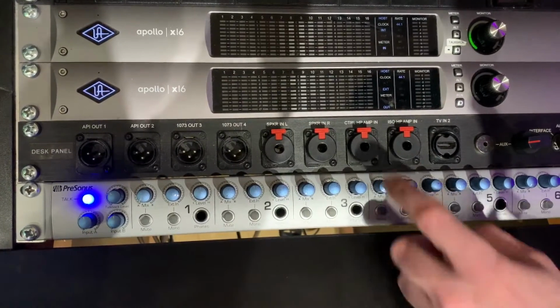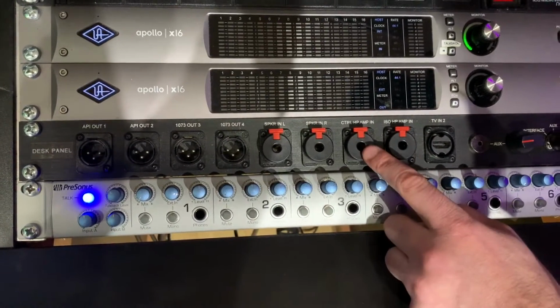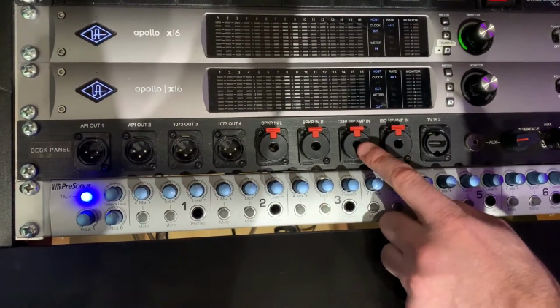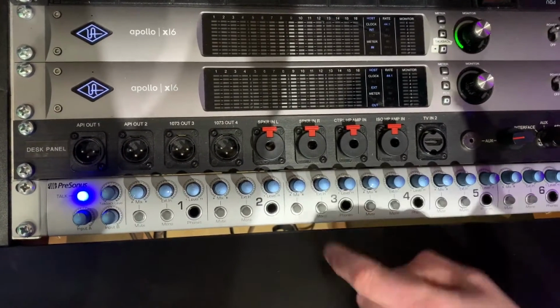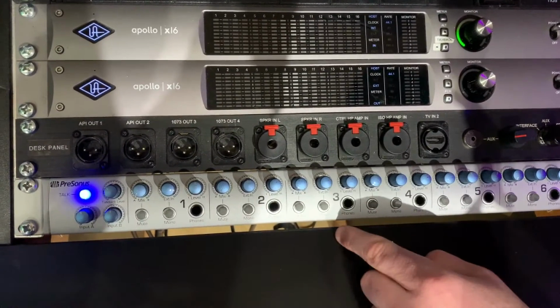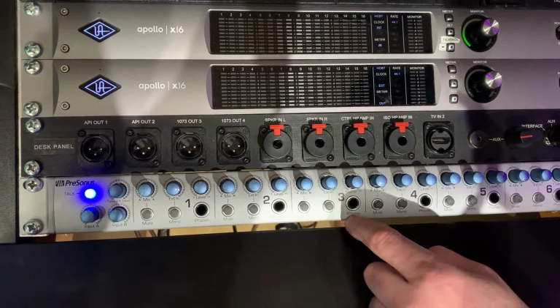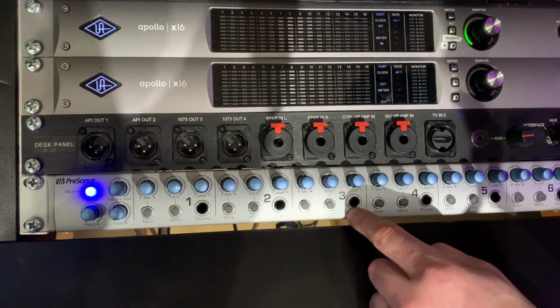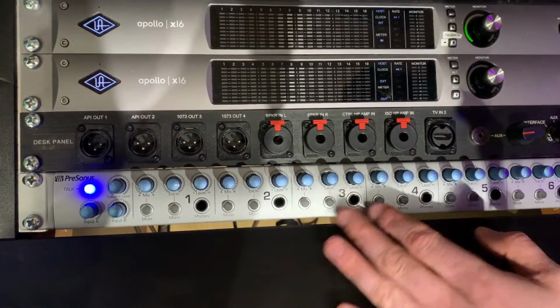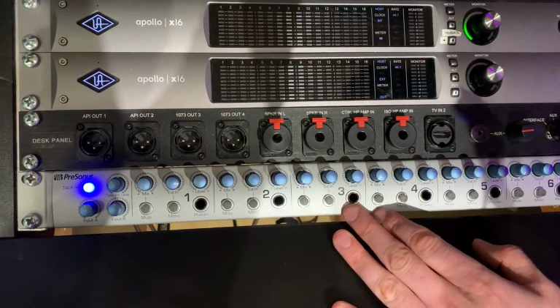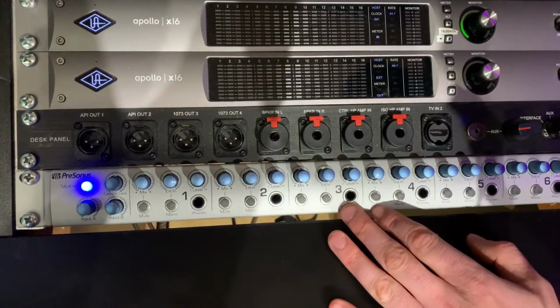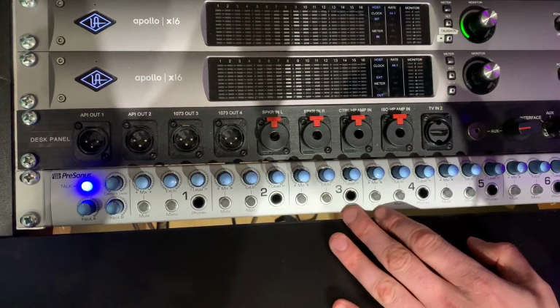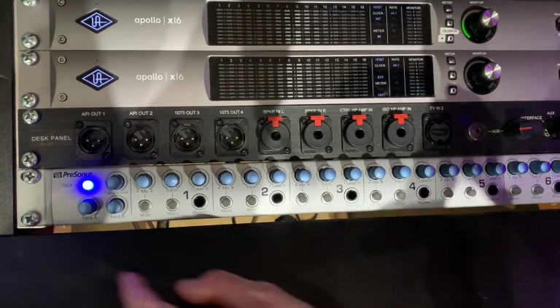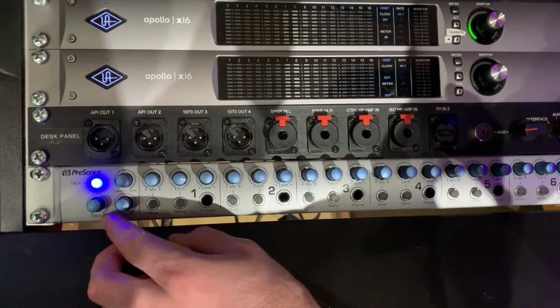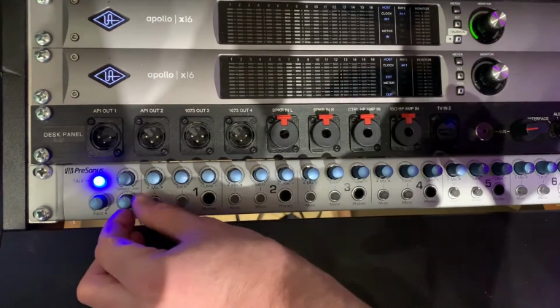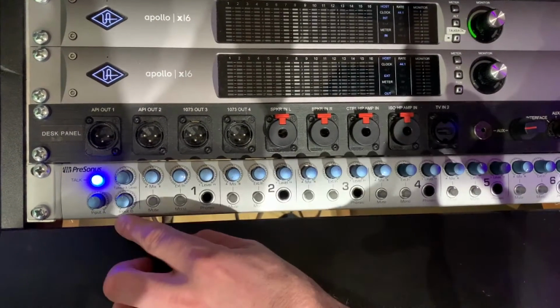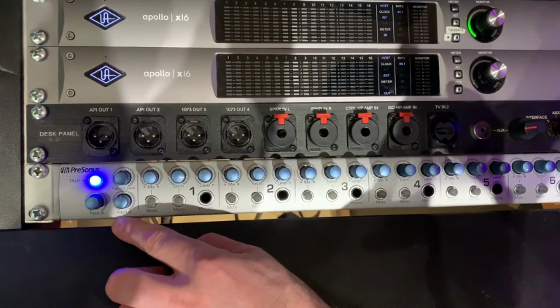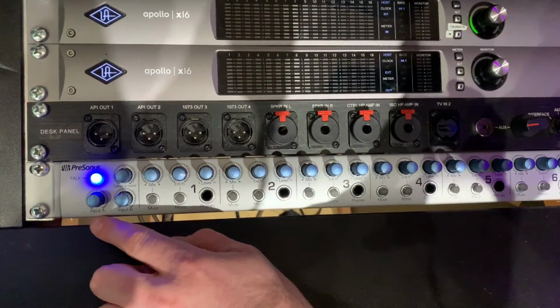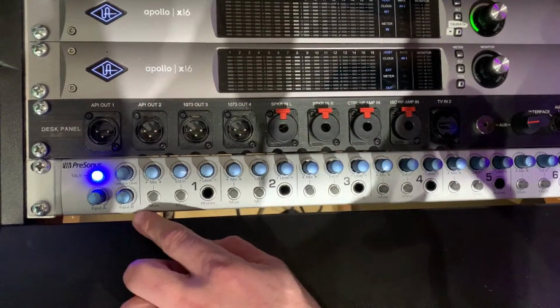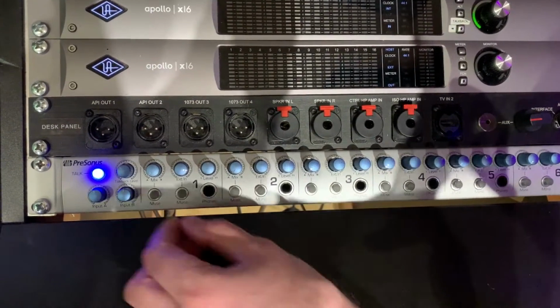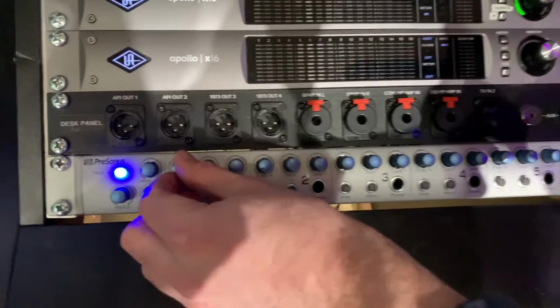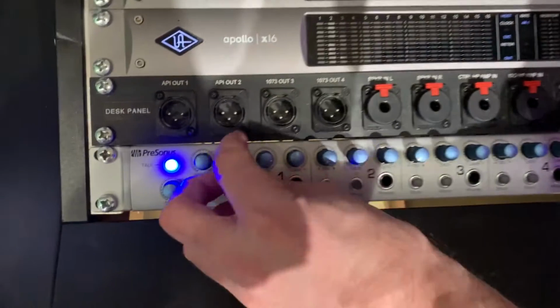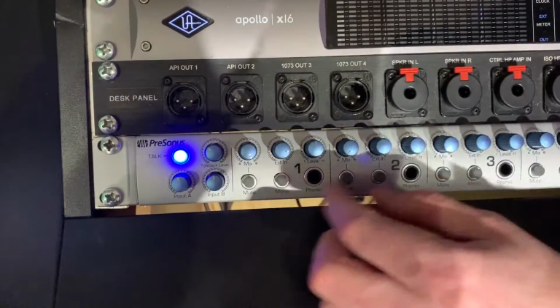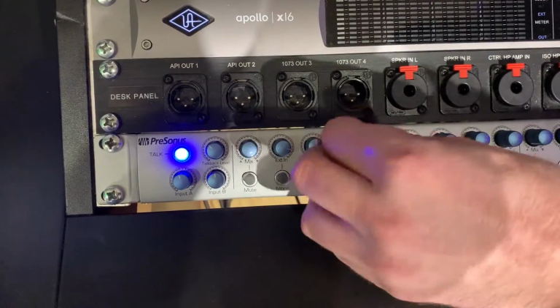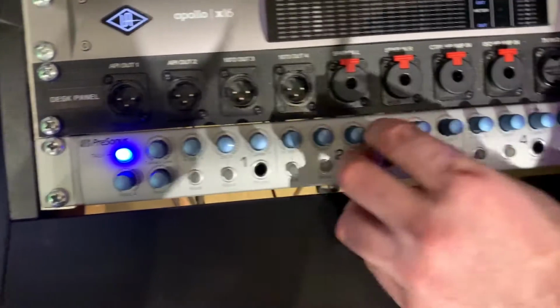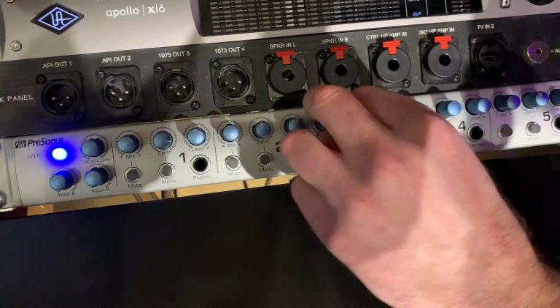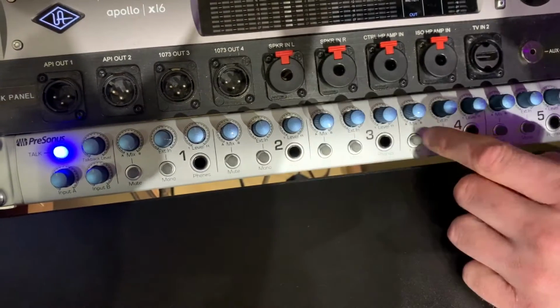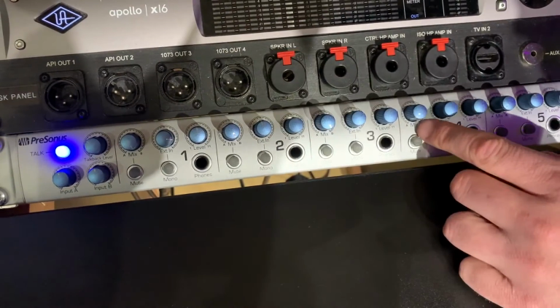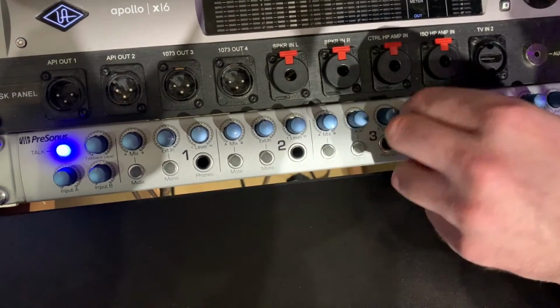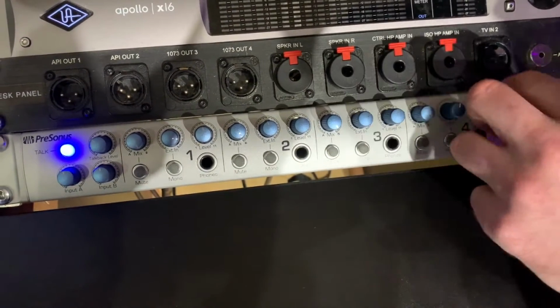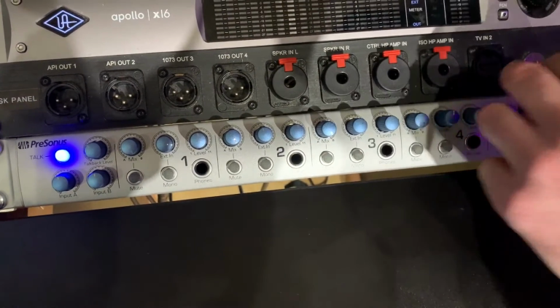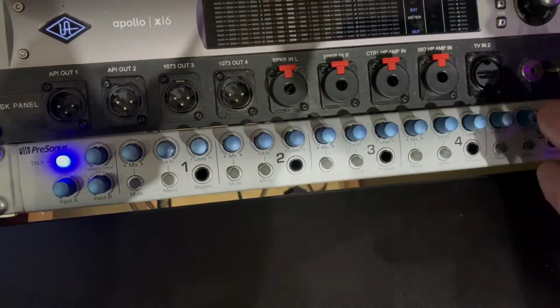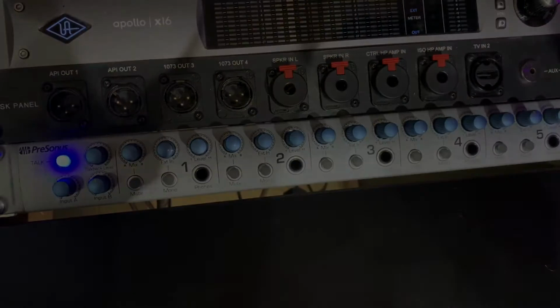When you plug into the control headphone amp, you're going to use the headphone amp the same way, except you're going to be using input B instead of input A. So you want to make sure these are switched over to input B — the first knob on each channel. That's it.